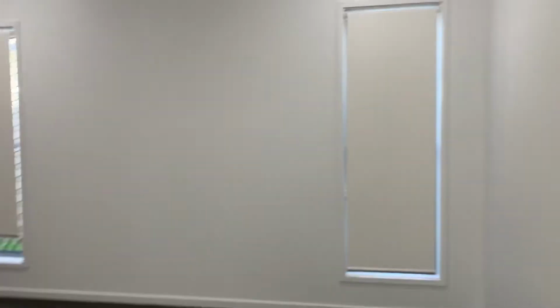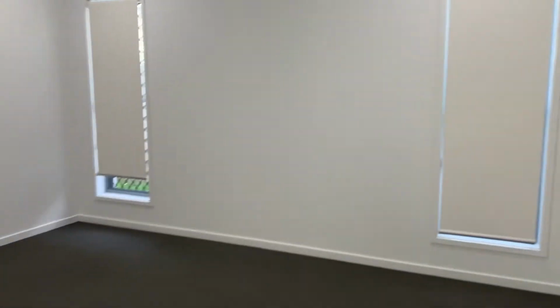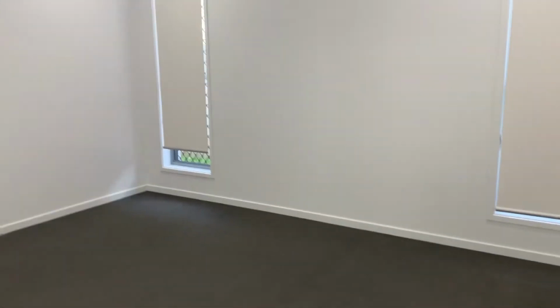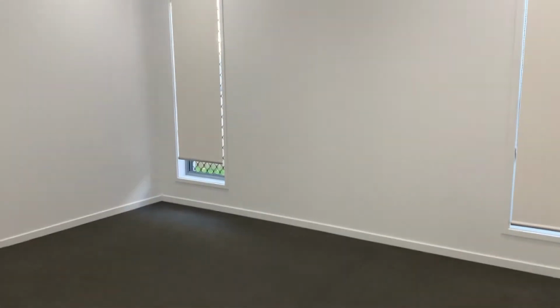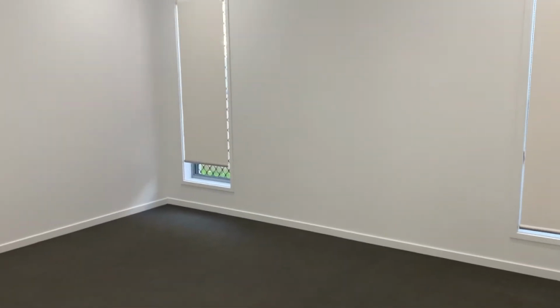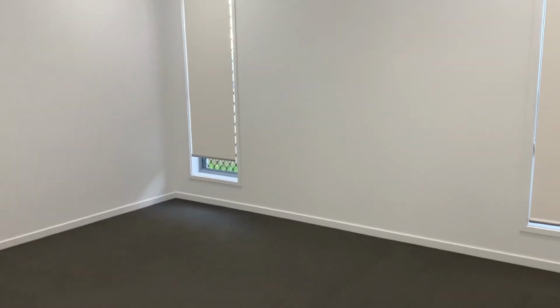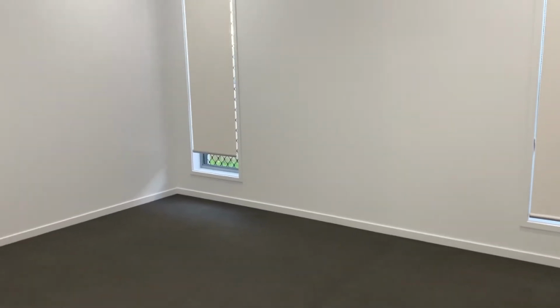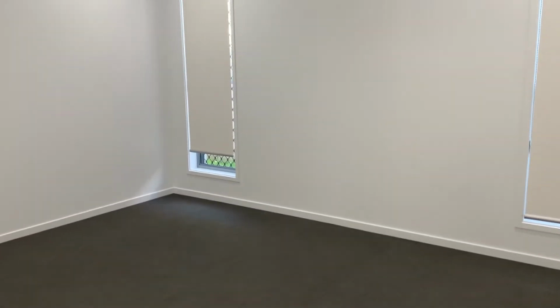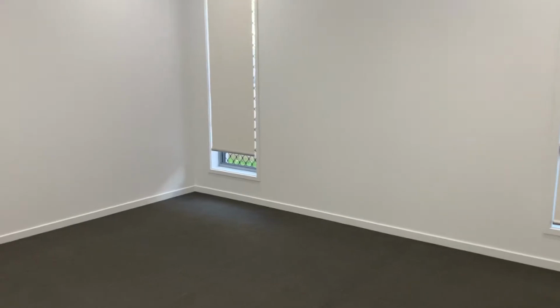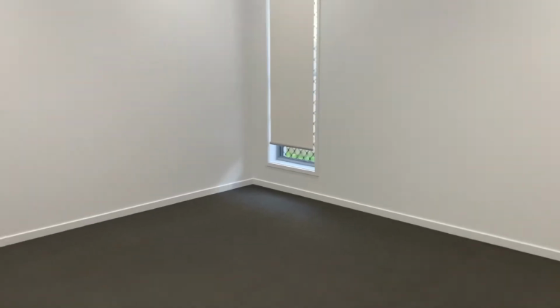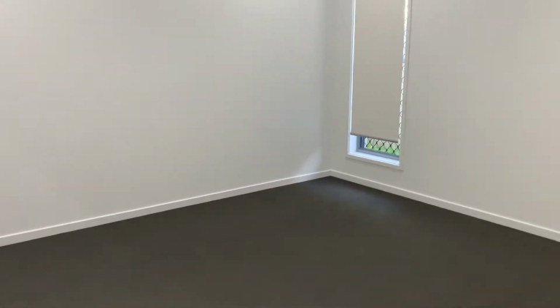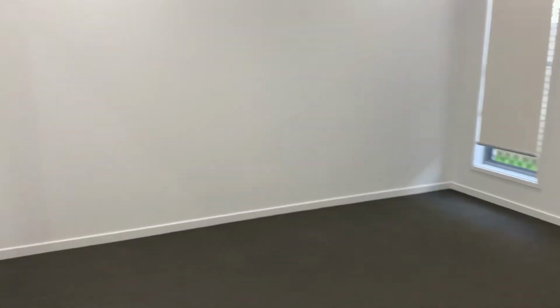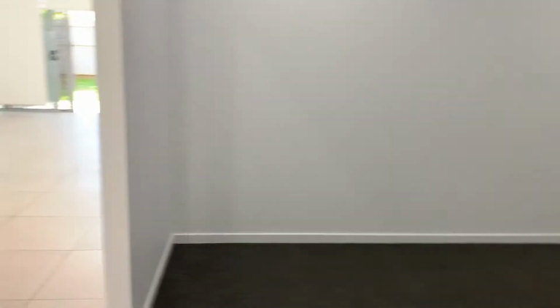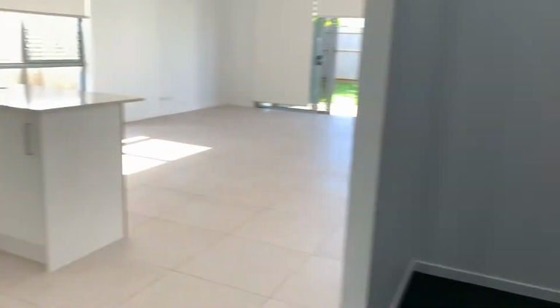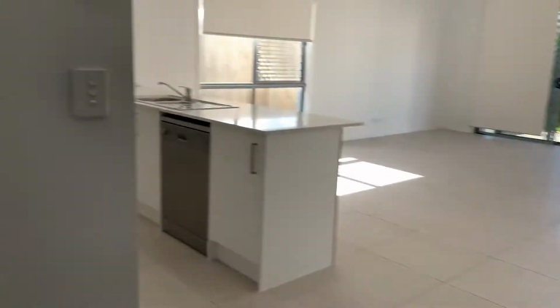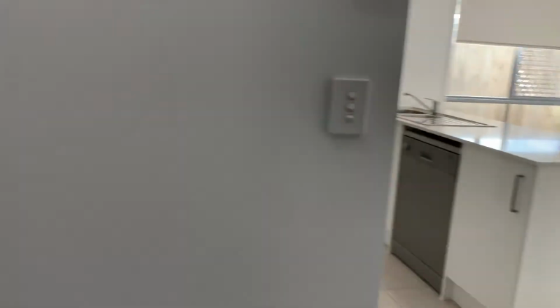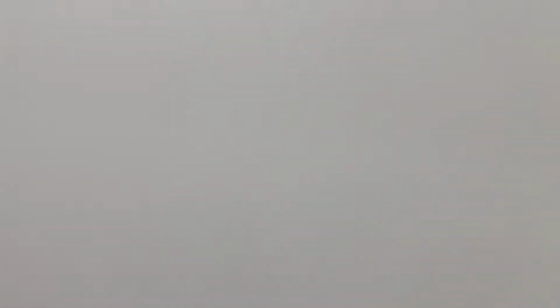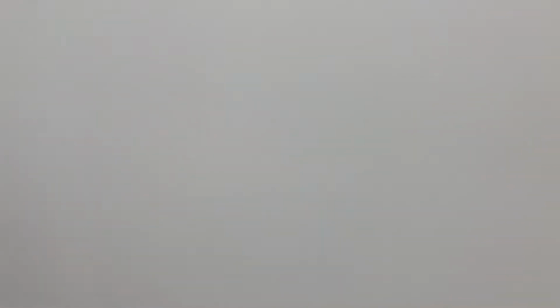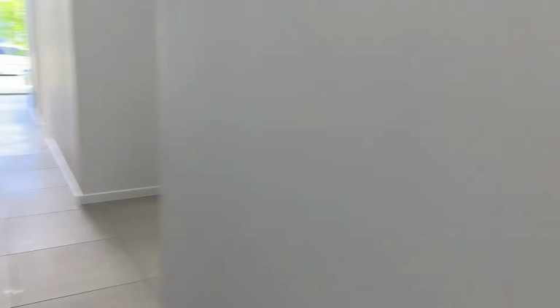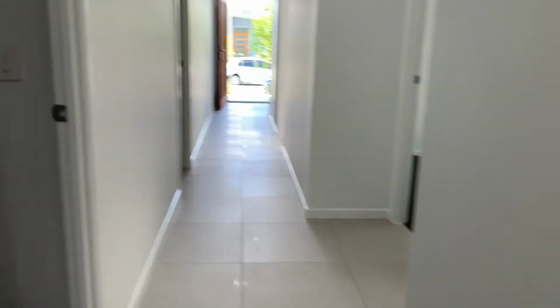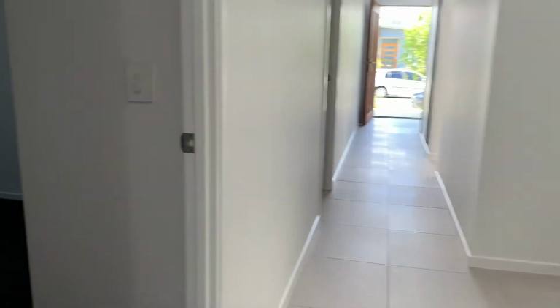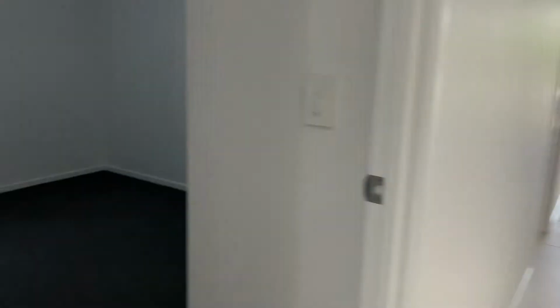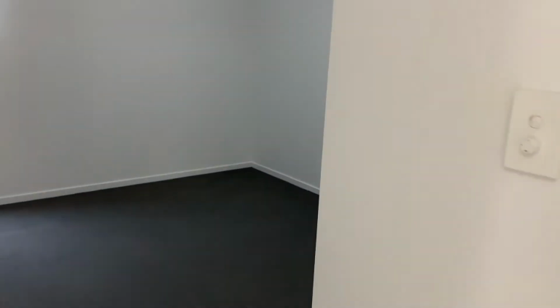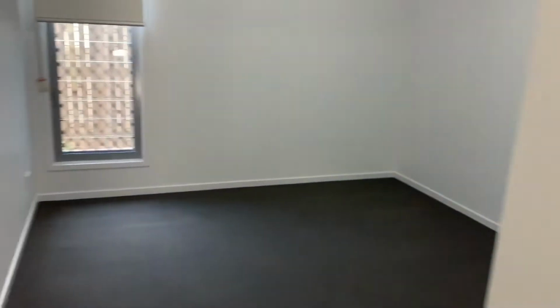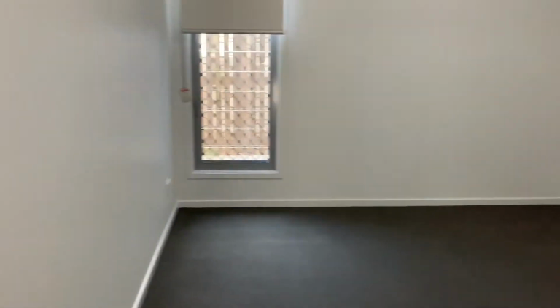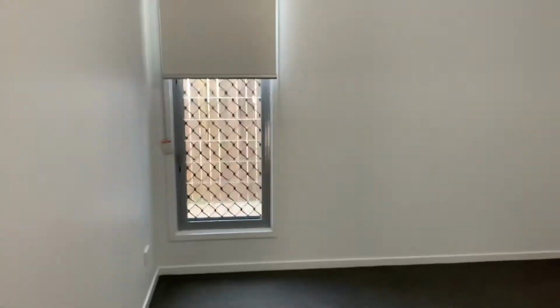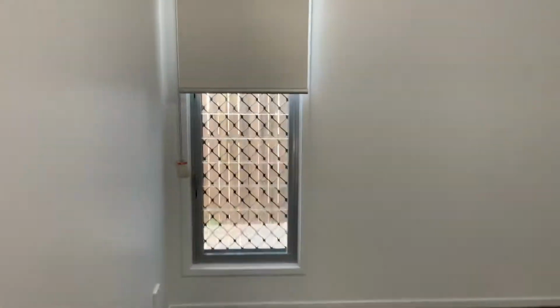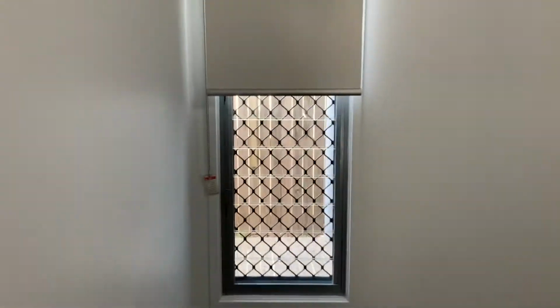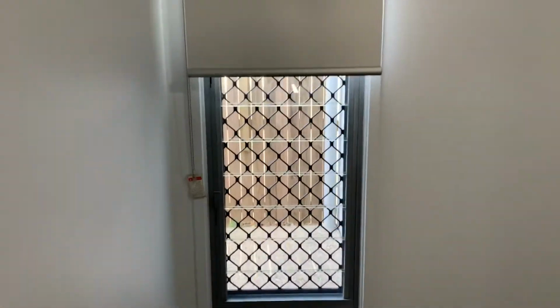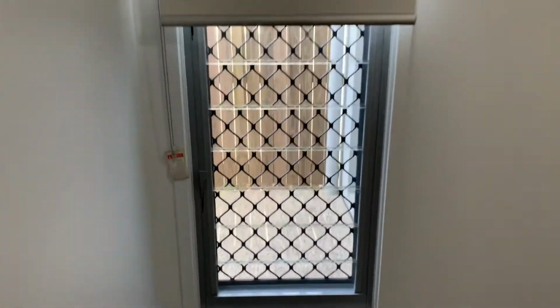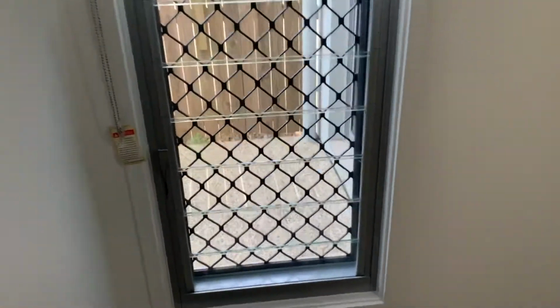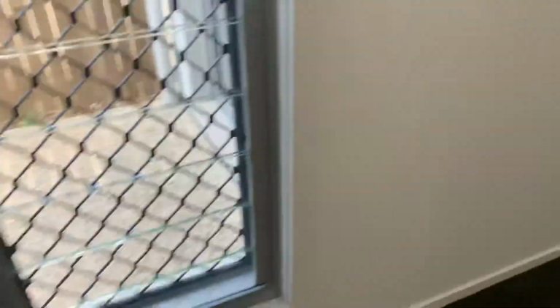This is the media room — it's got two windows and is quite a sizable area, bigger than average. This is the second bedroom, which actually has louvers, which is super handy if you haven't experienced louvers before.